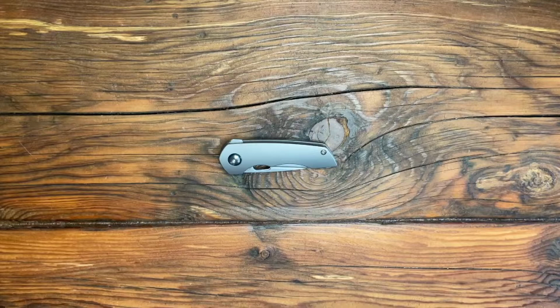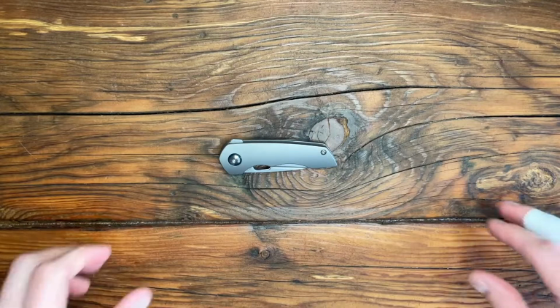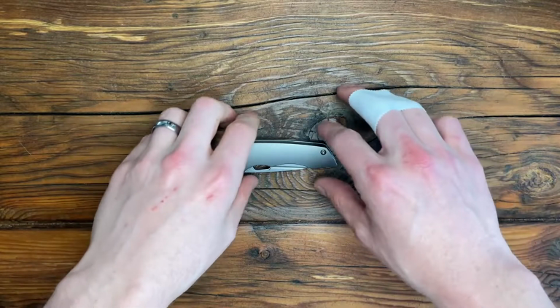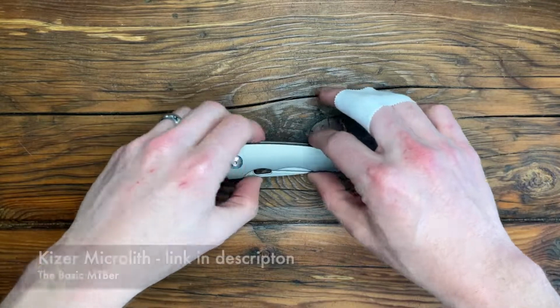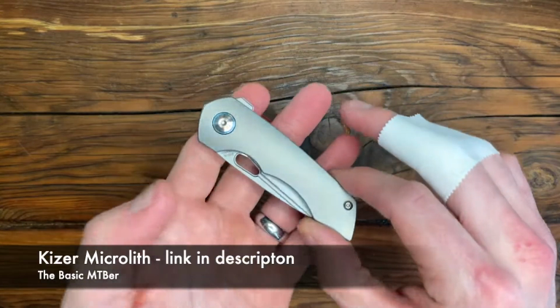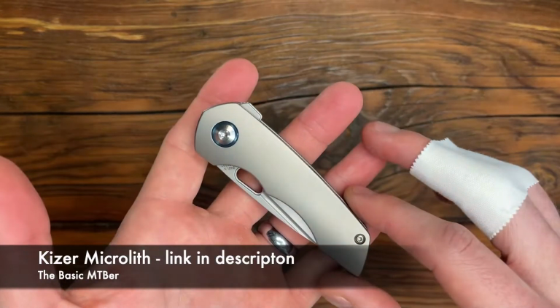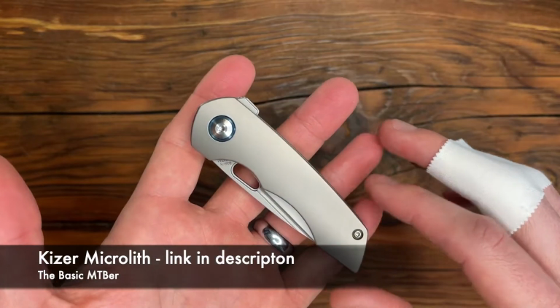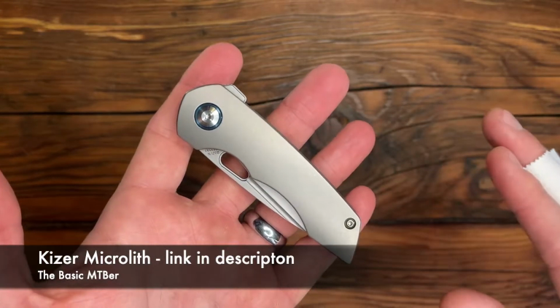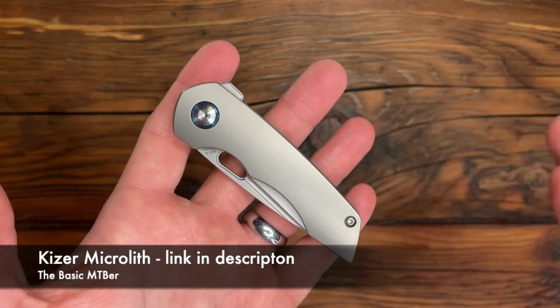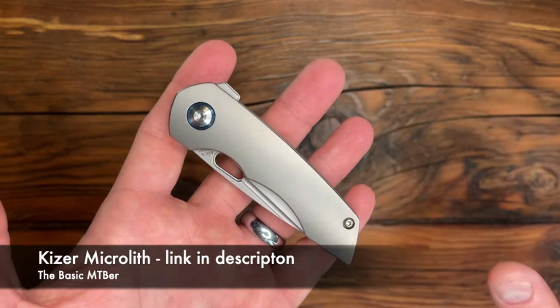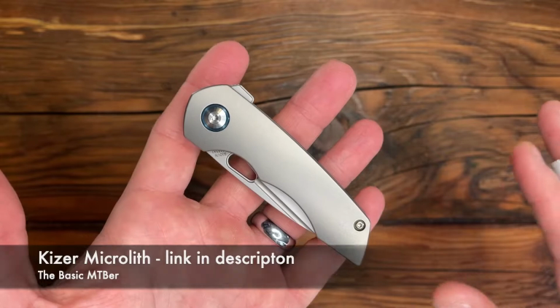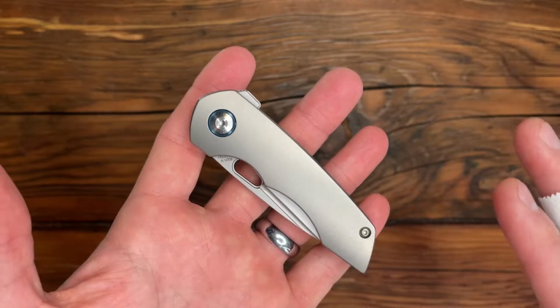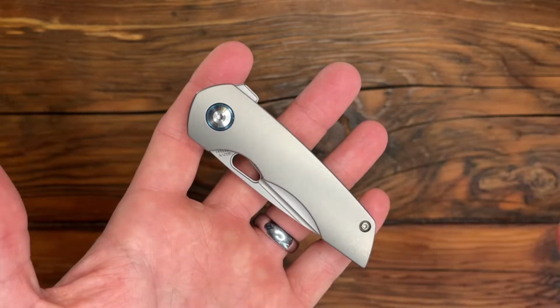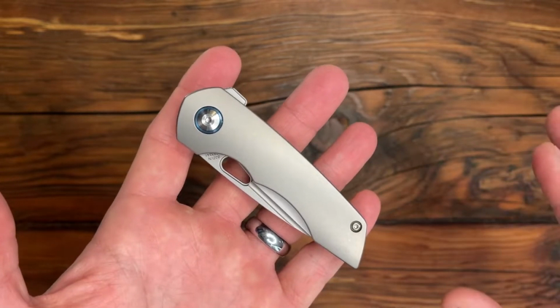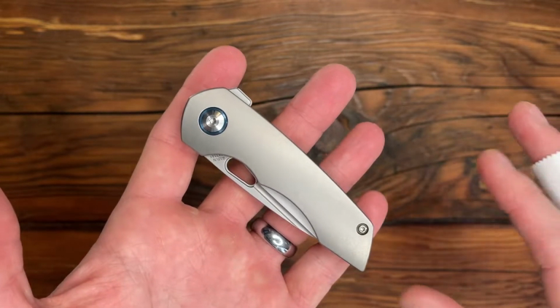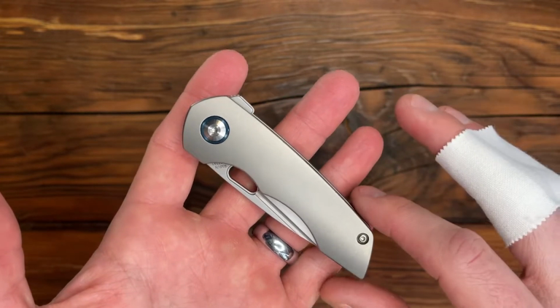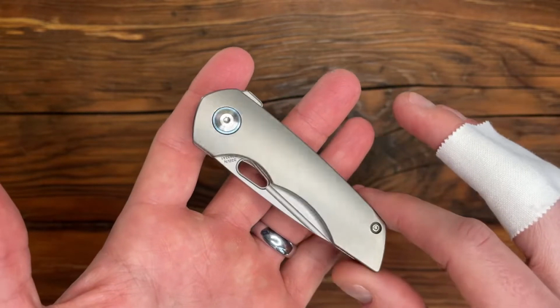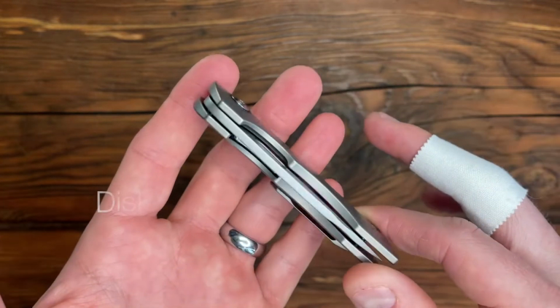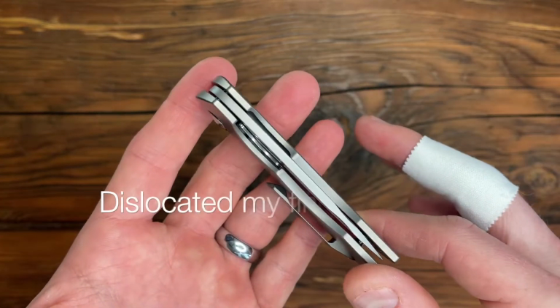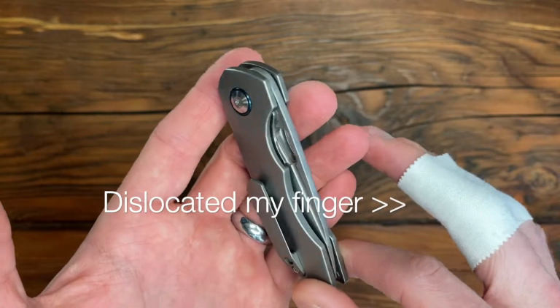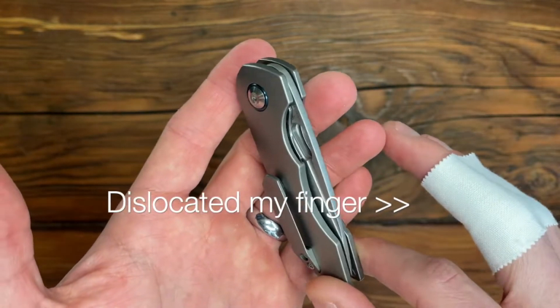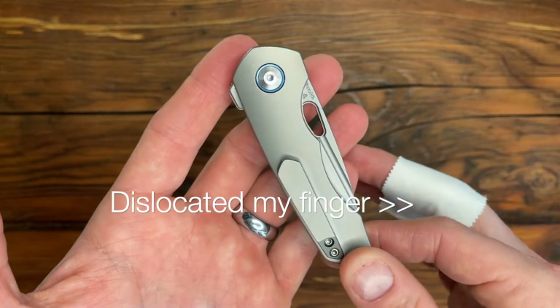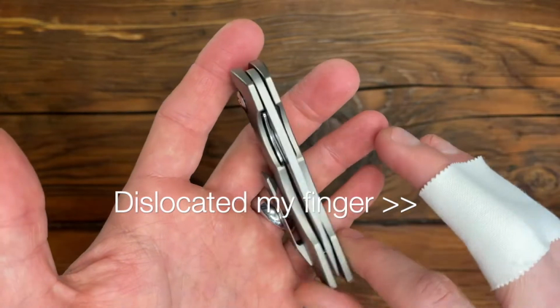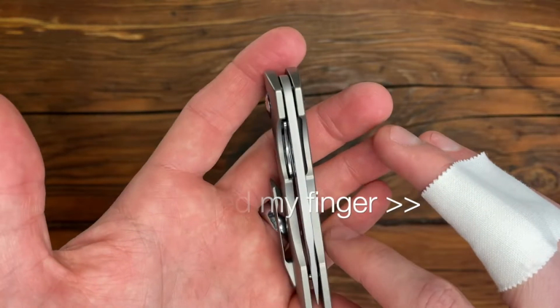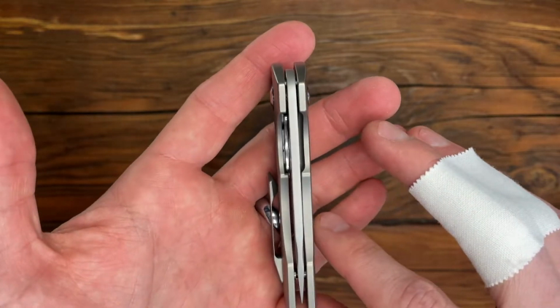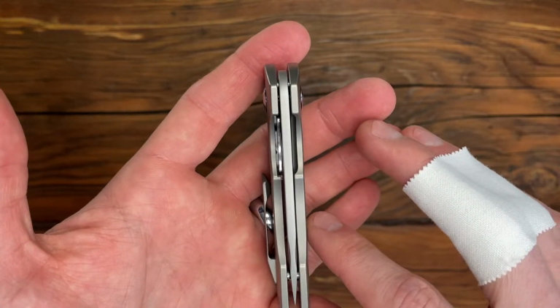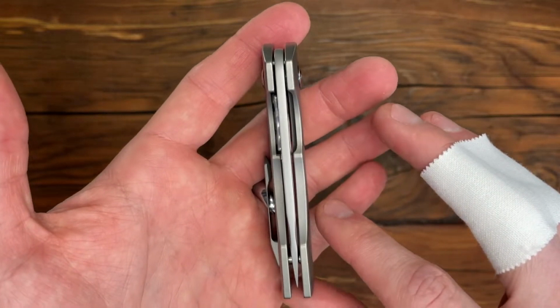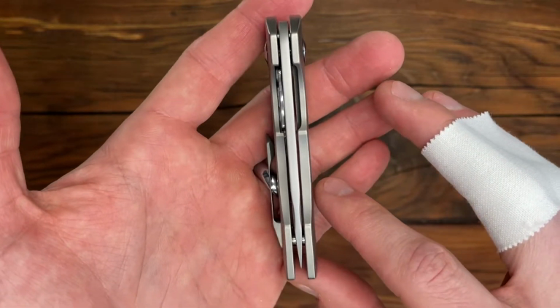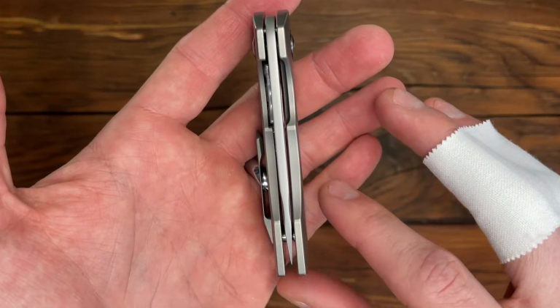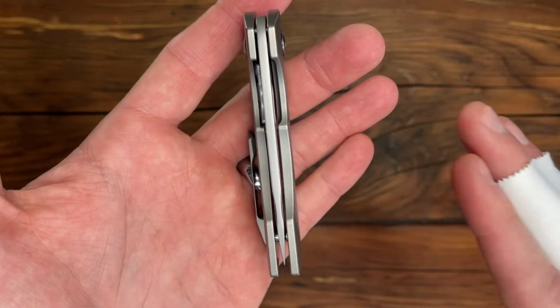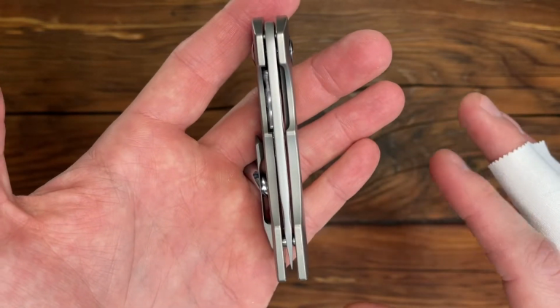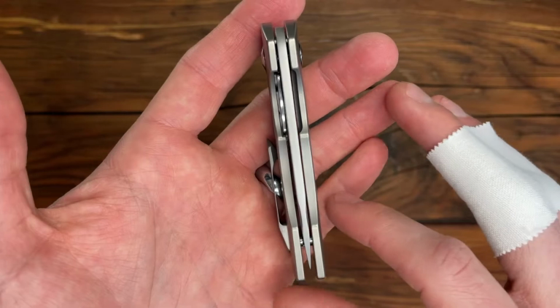Today we're looking at the Kizer Microlith. If you're not familiar with Kizer, that's okay. They're a relatively new company out of China, founded in 2012, and they've already made a name for themselves with some pretty high-end knives while also maintaining that import price range.